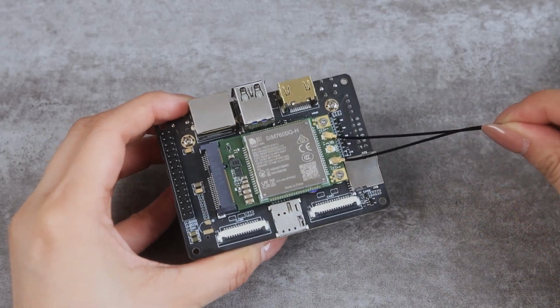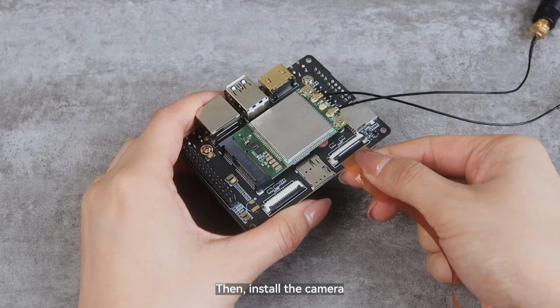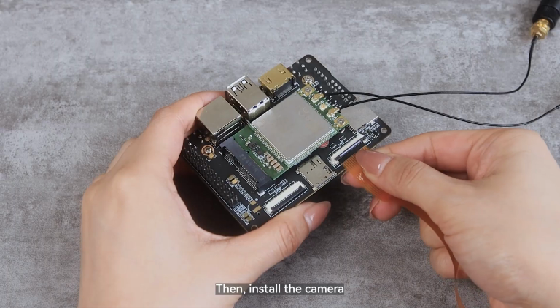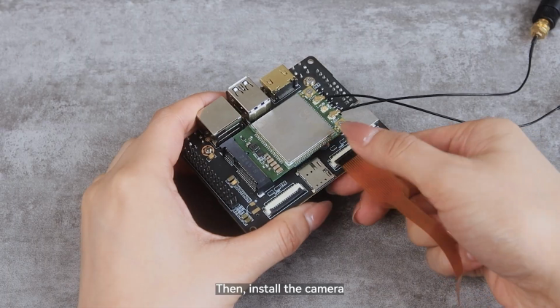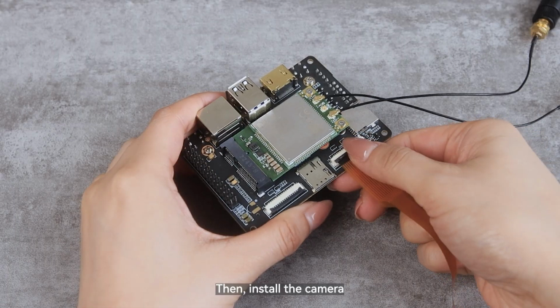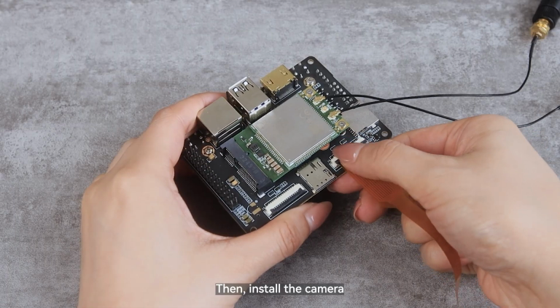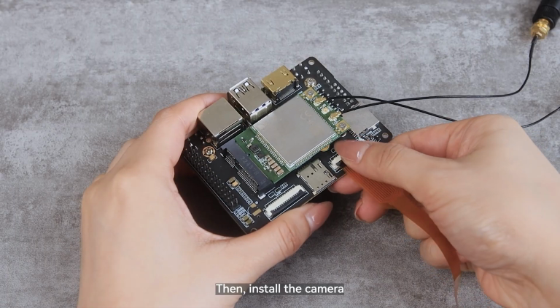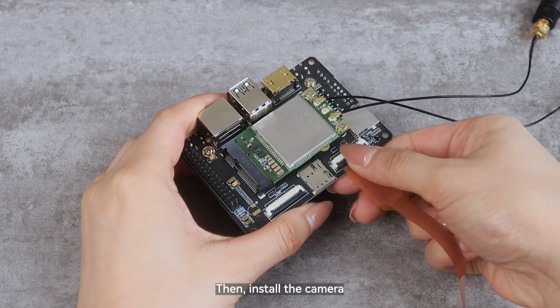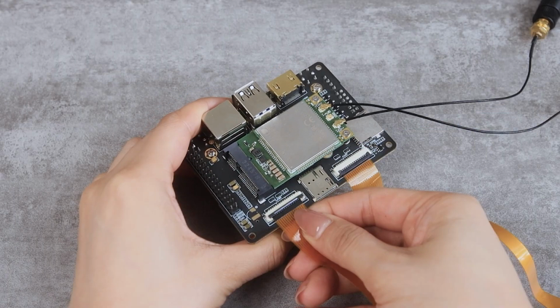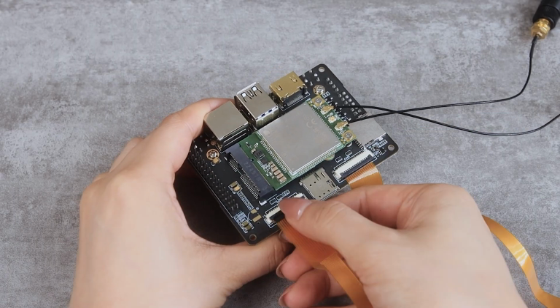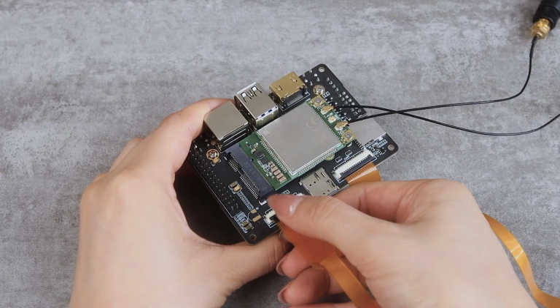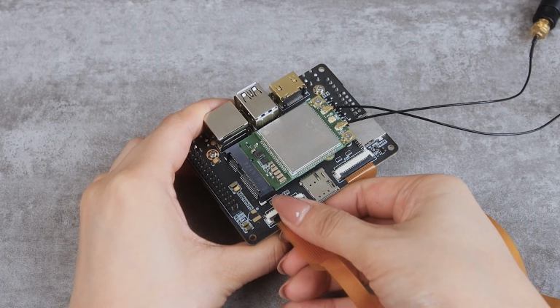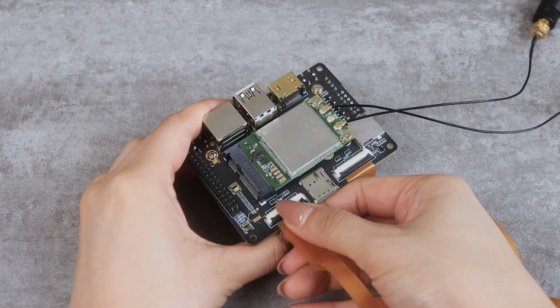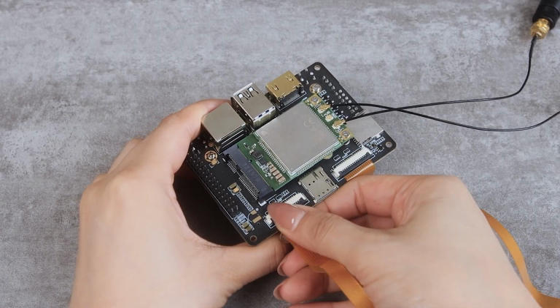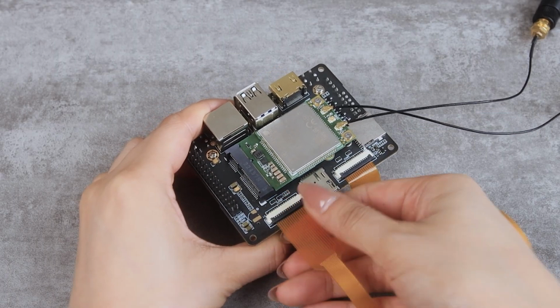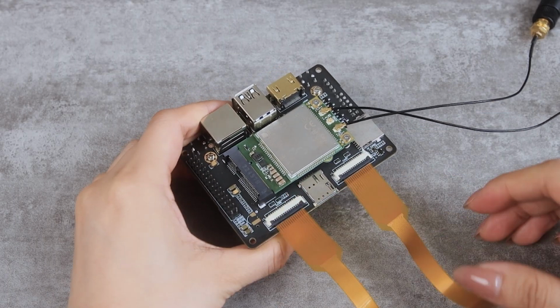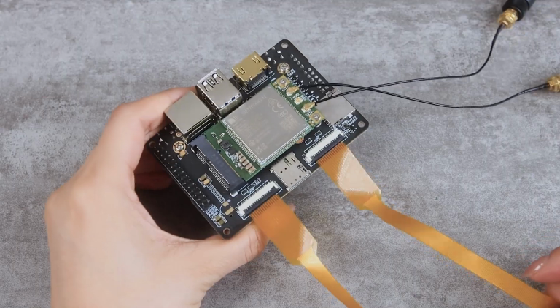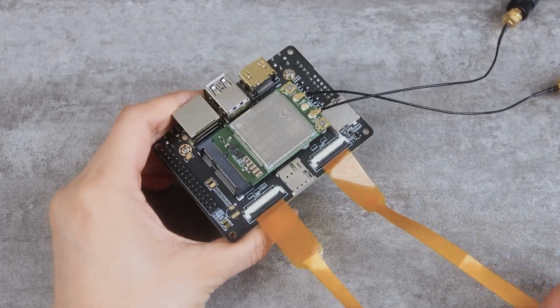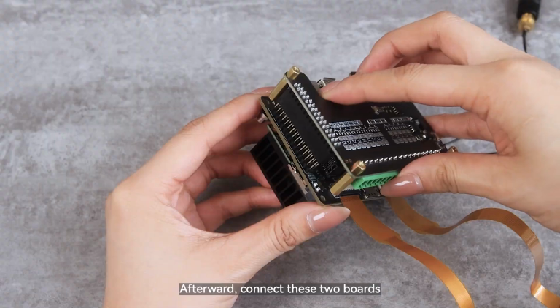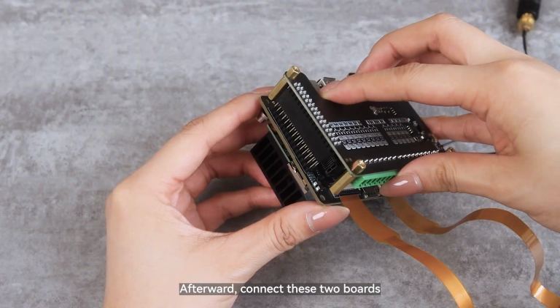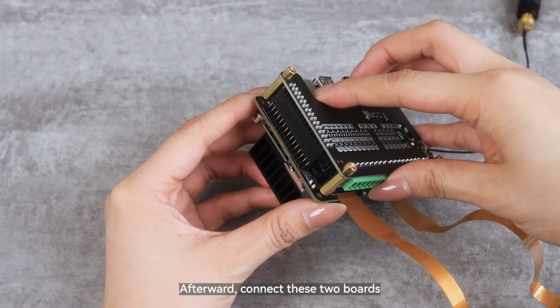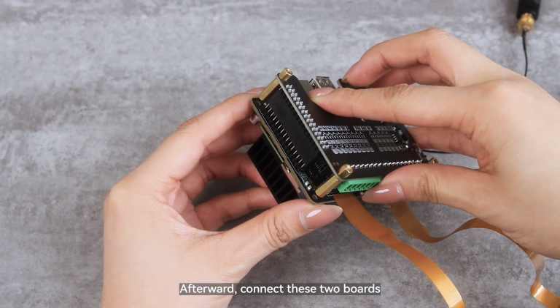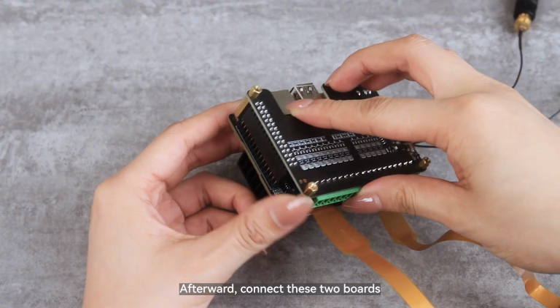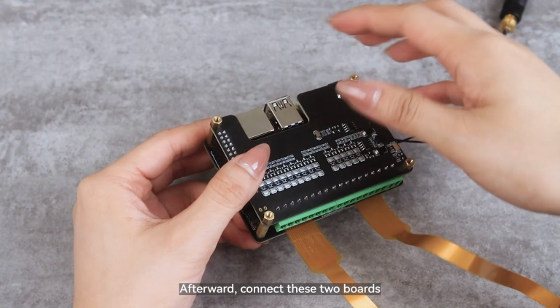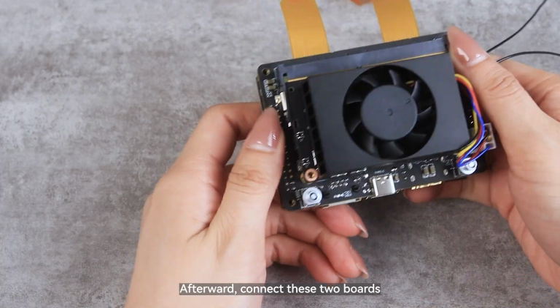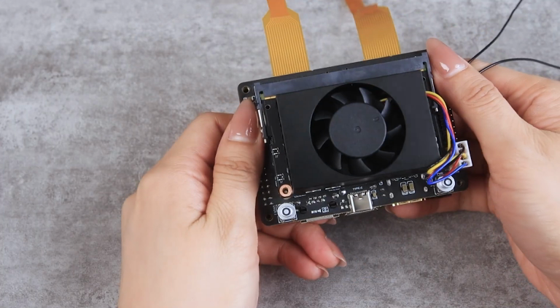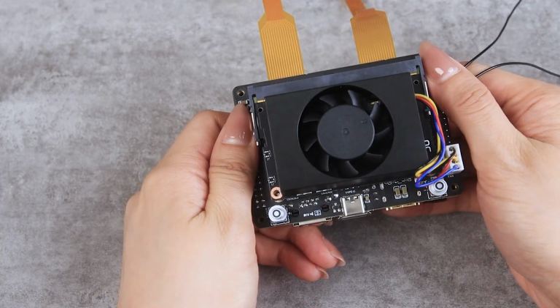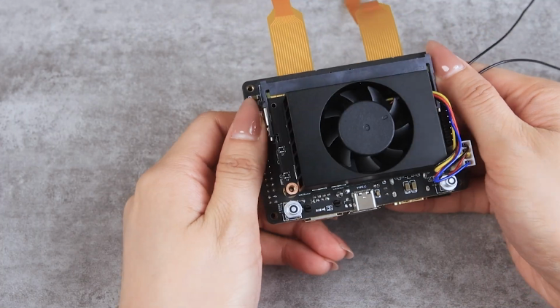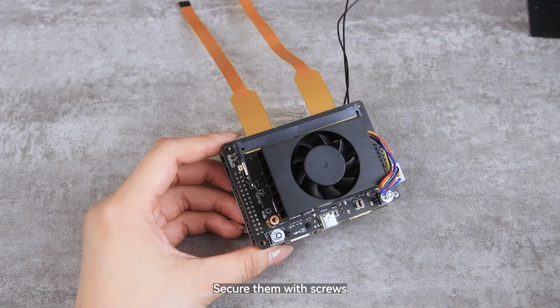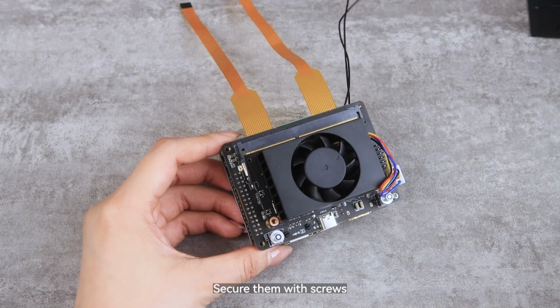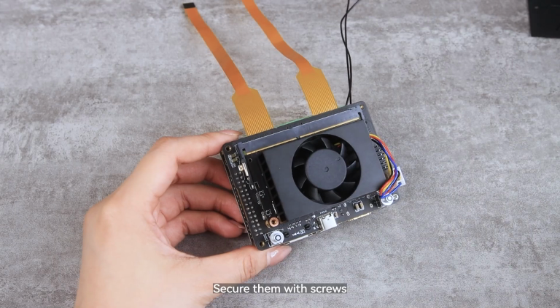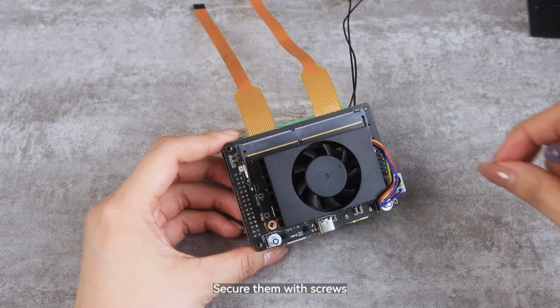Then install the camera. Afterward, connect the two boards and secure them with screws.